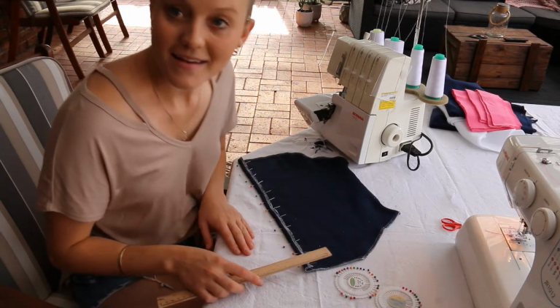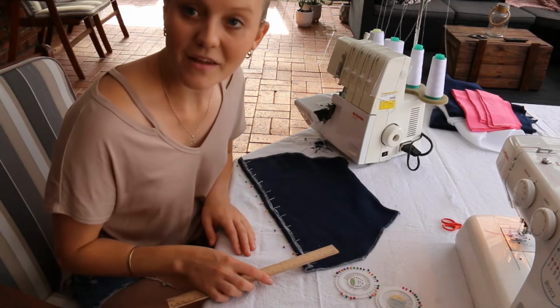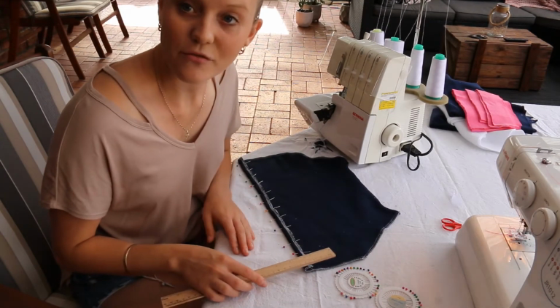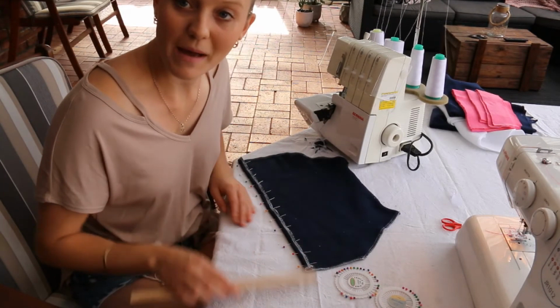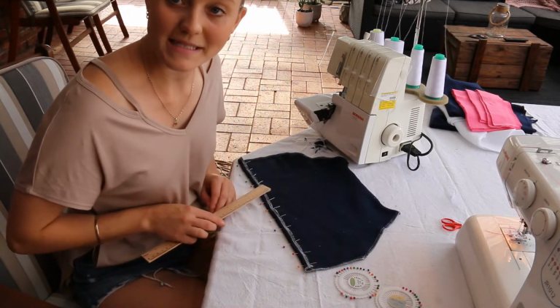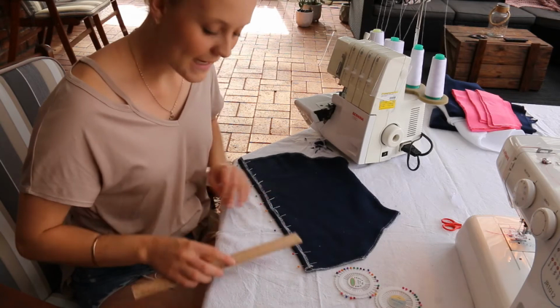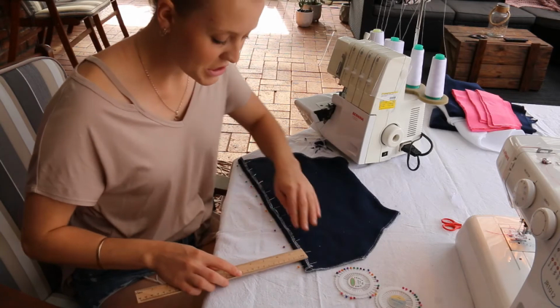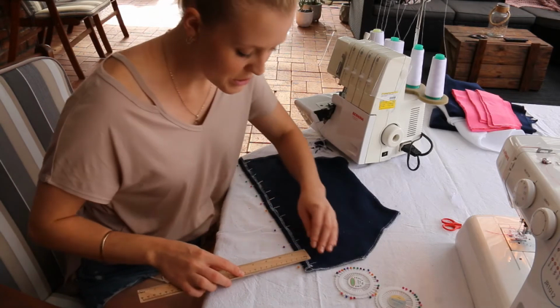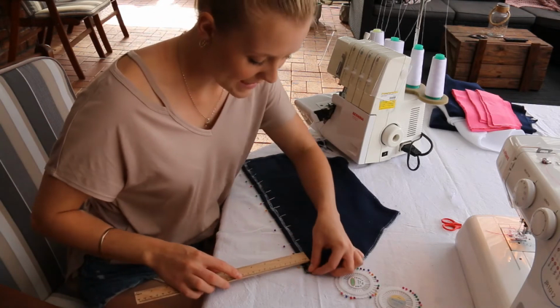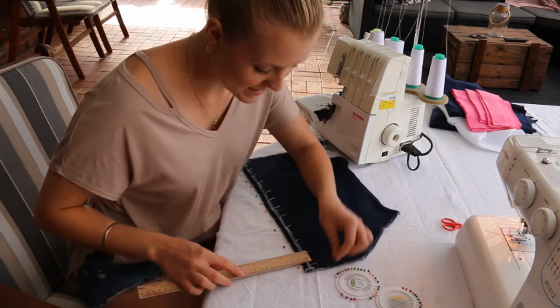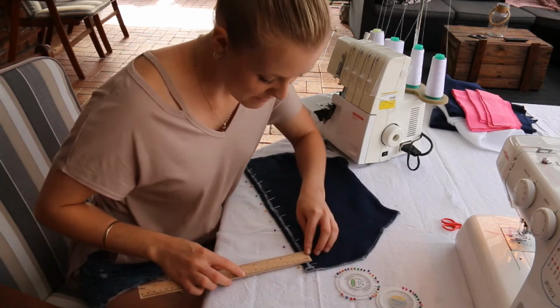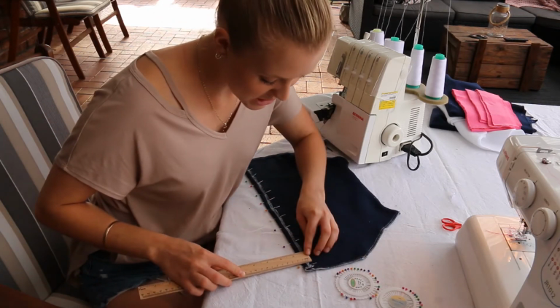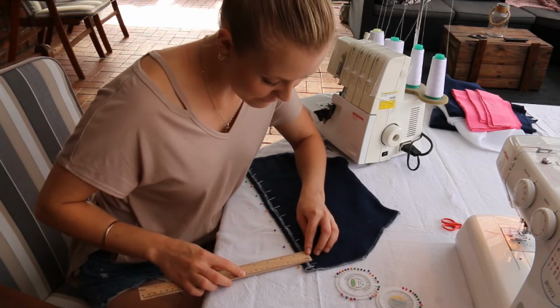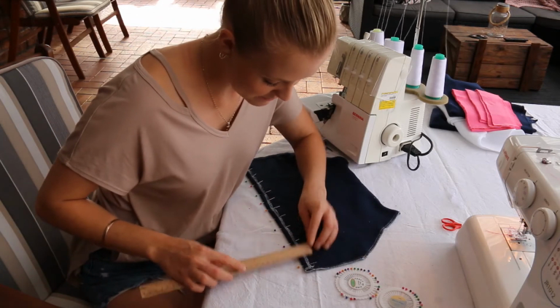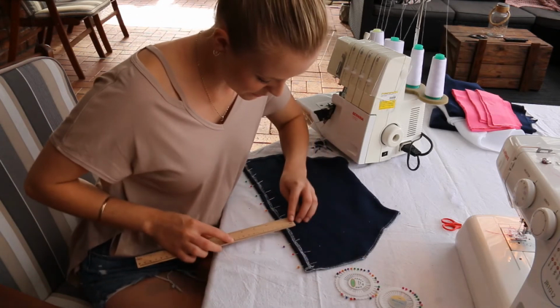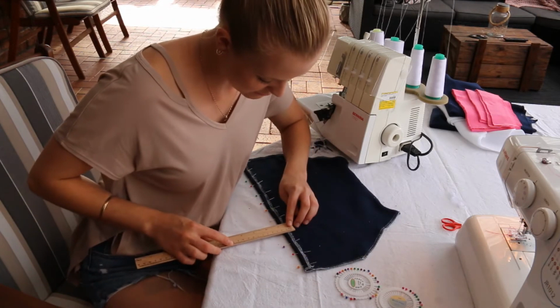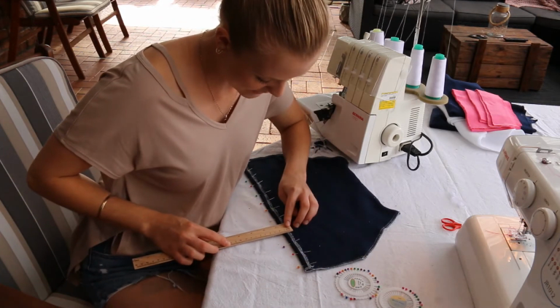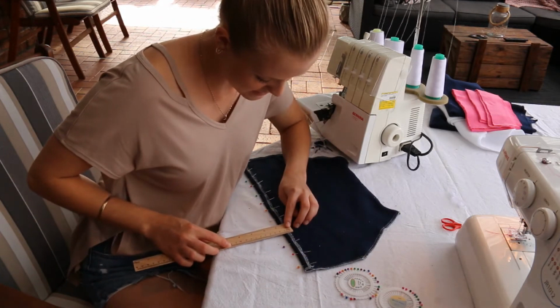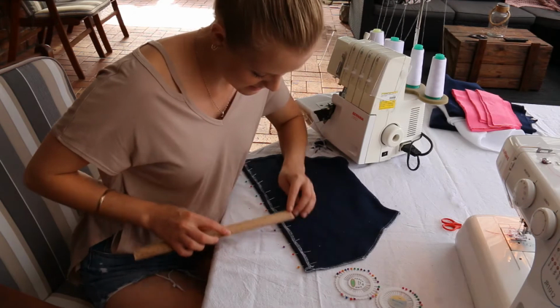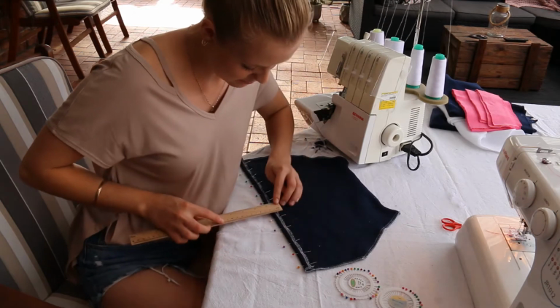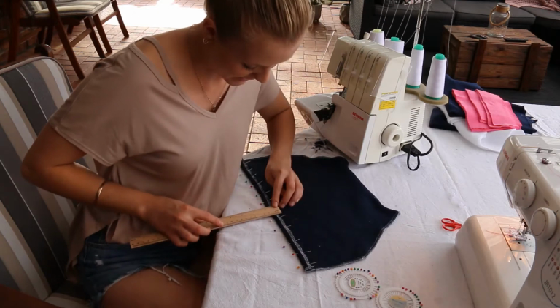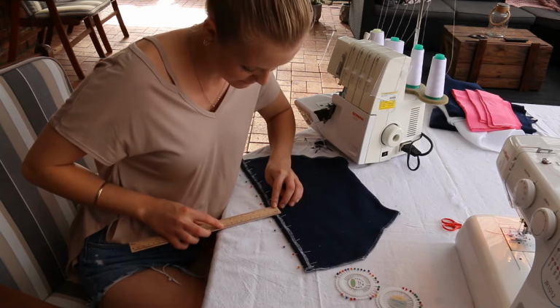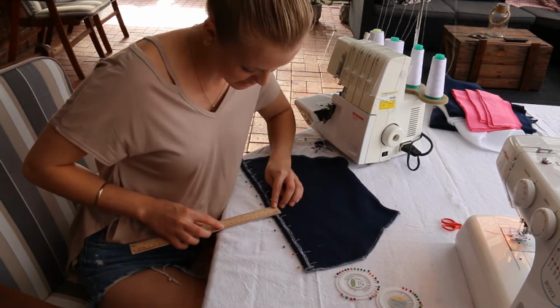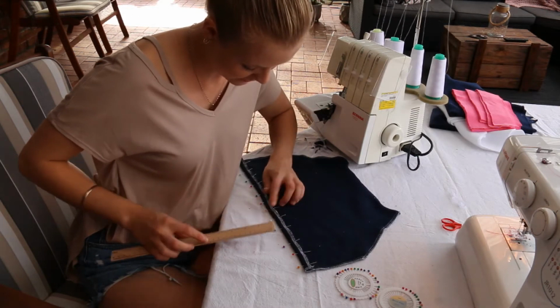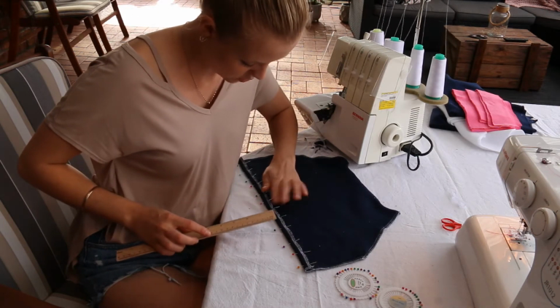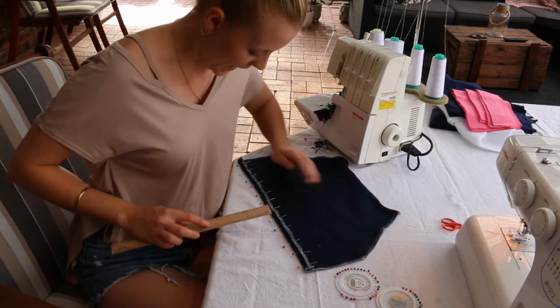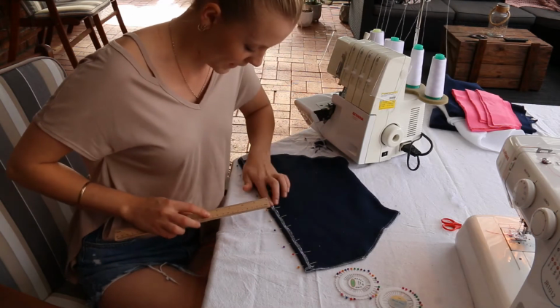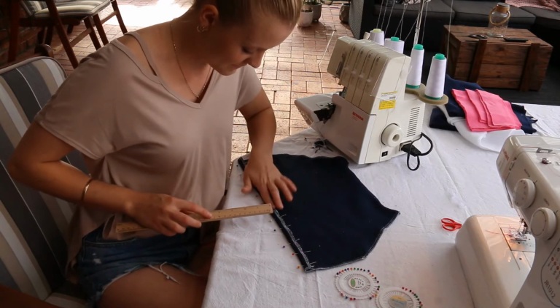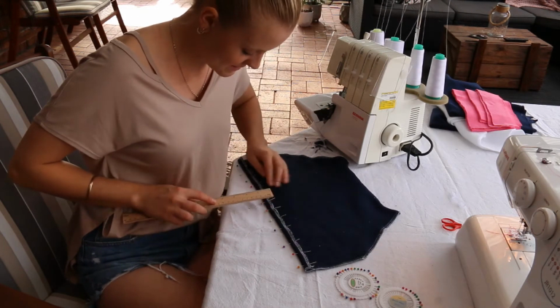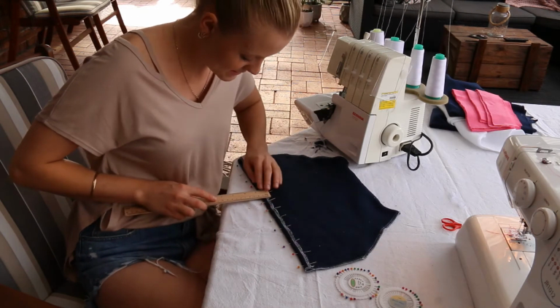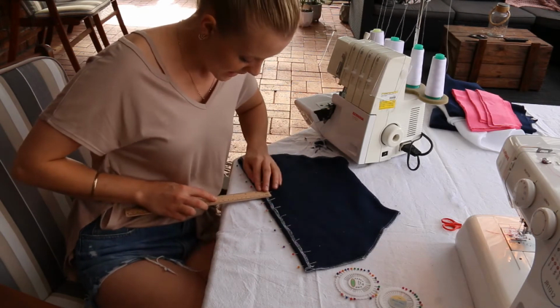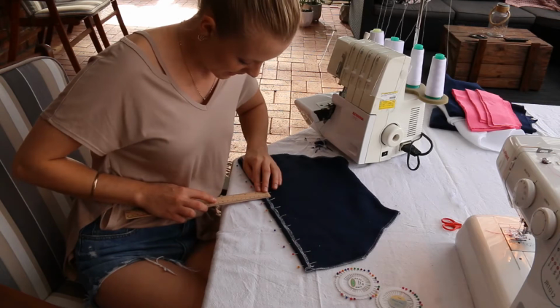Now that all my pins are in place, I'm going to measure at random spots throughout the bottom hem just to check that it's all at one and a half centimeters, and I'm happy with the straightness of this hem.